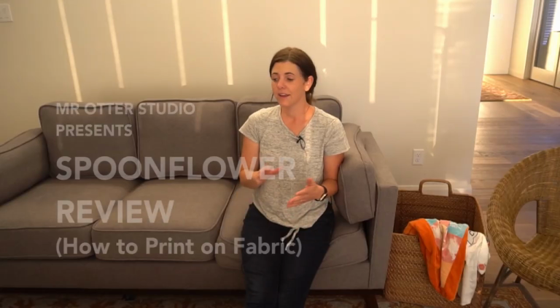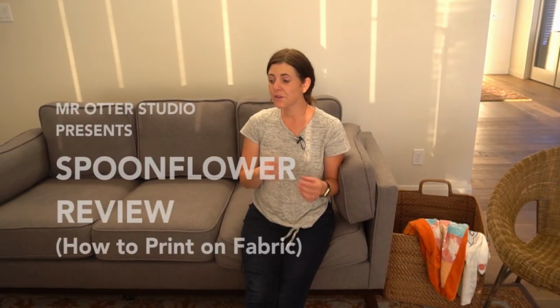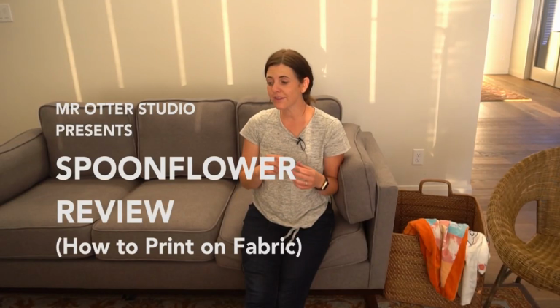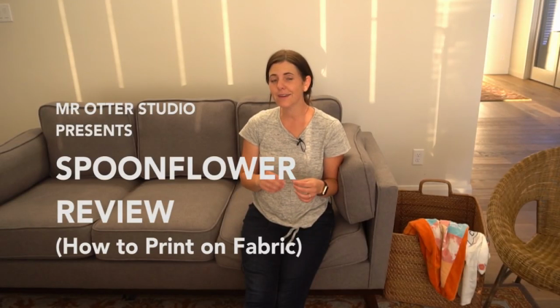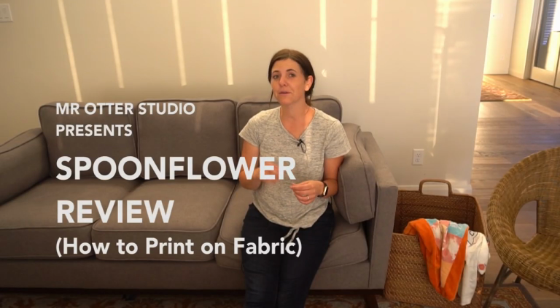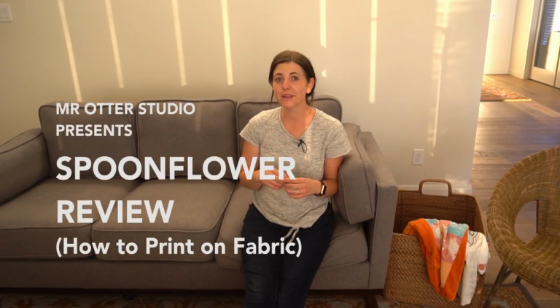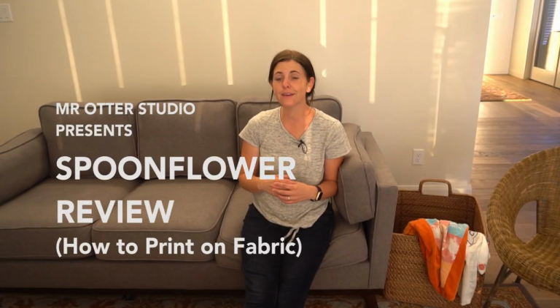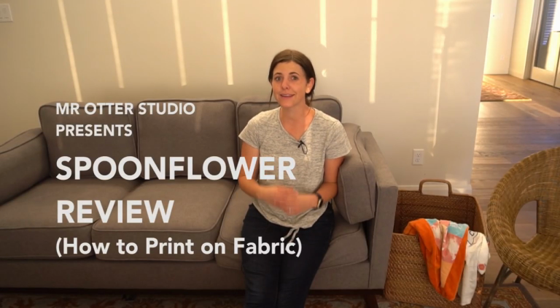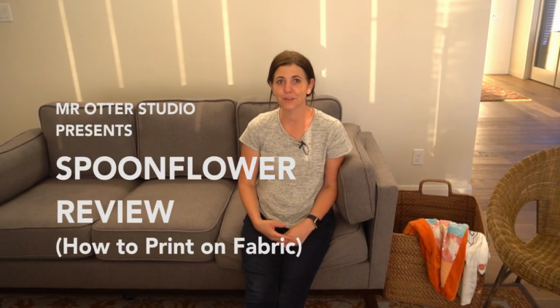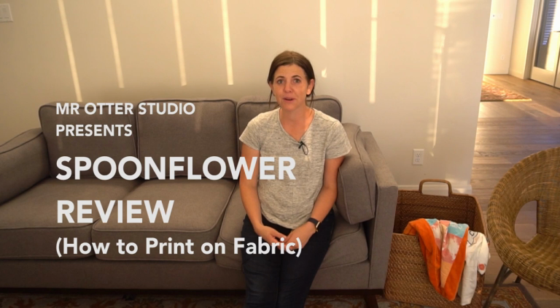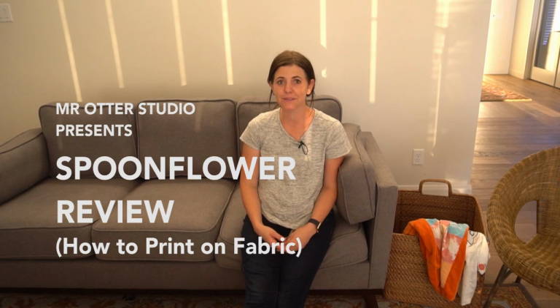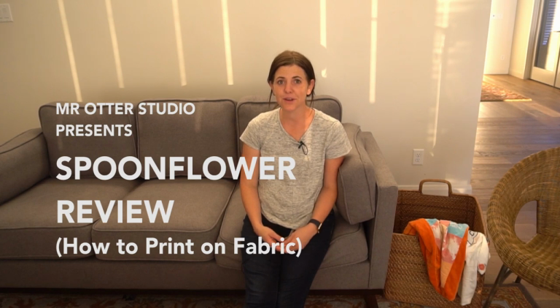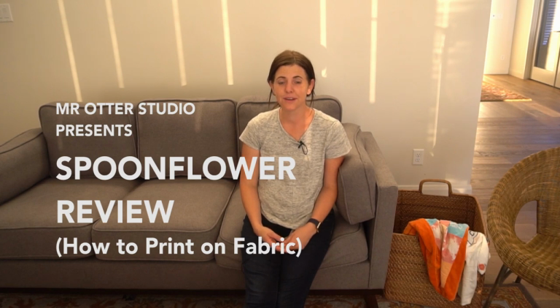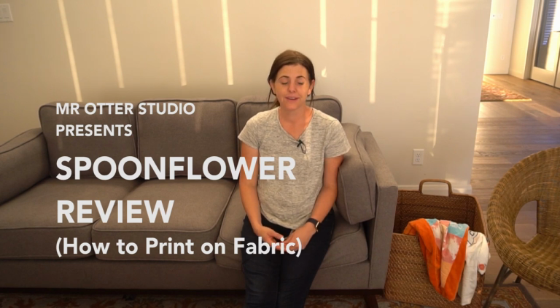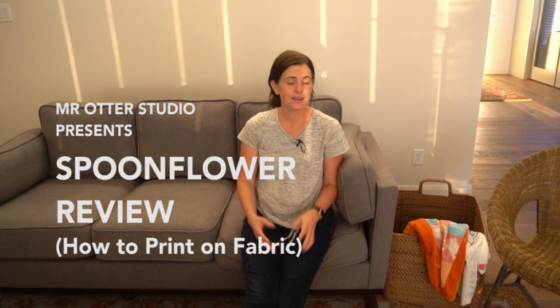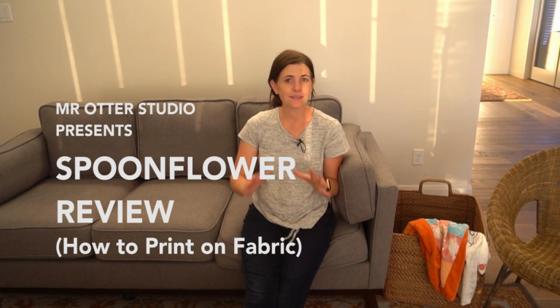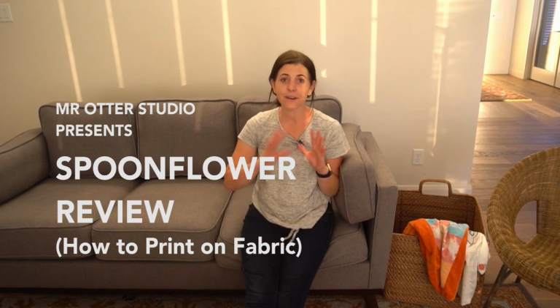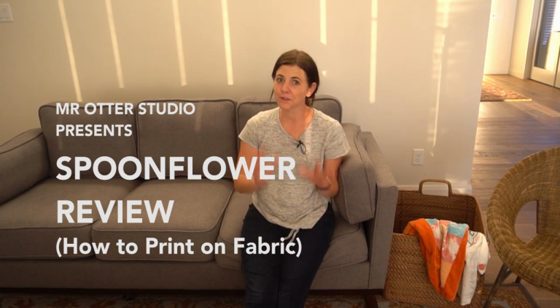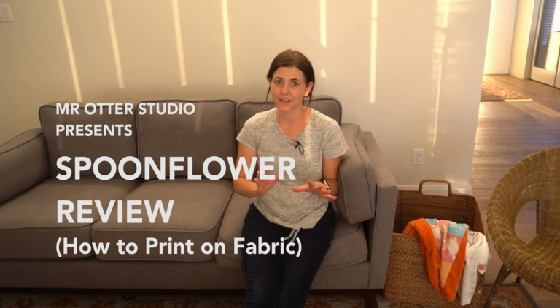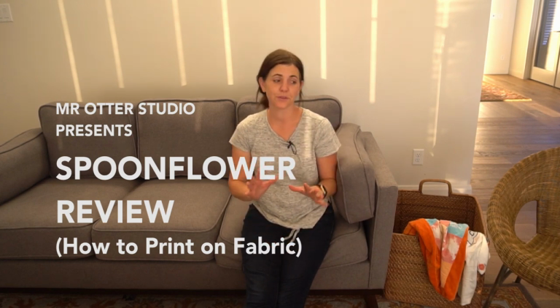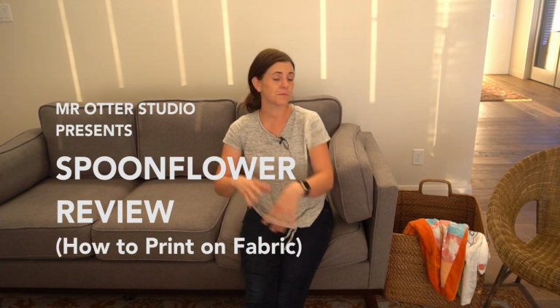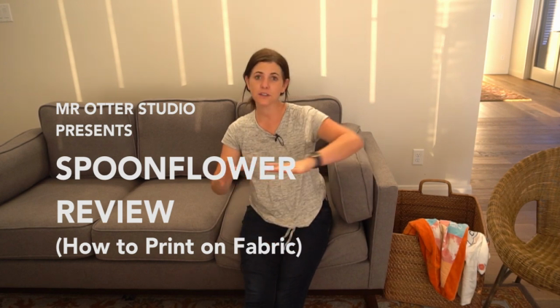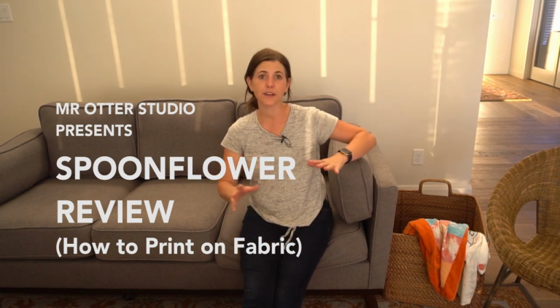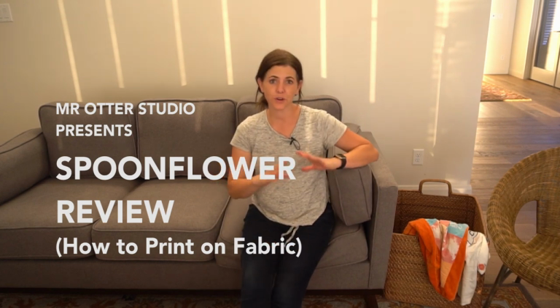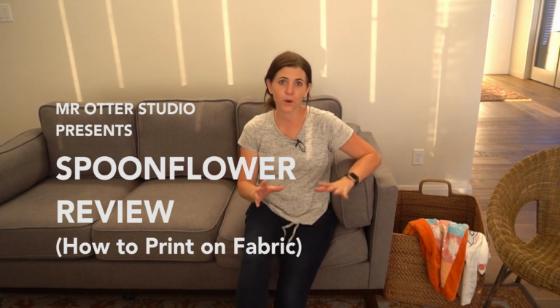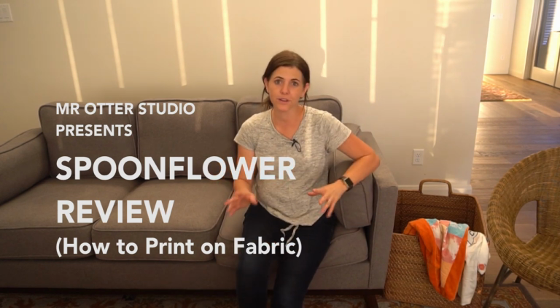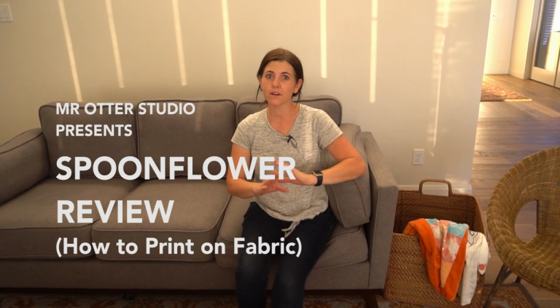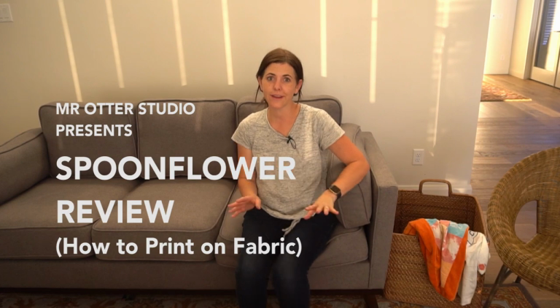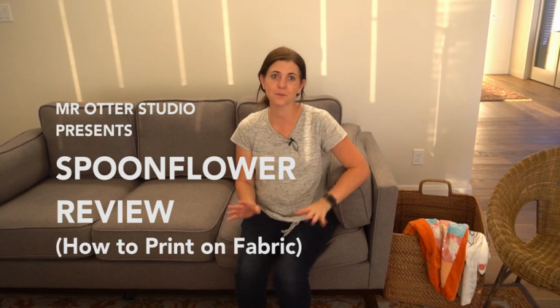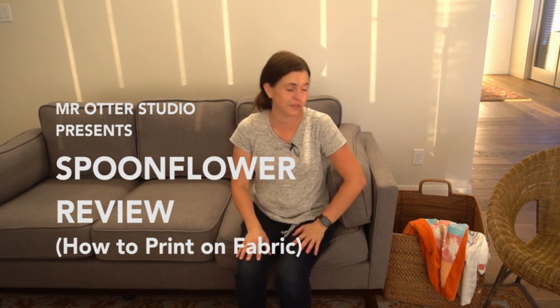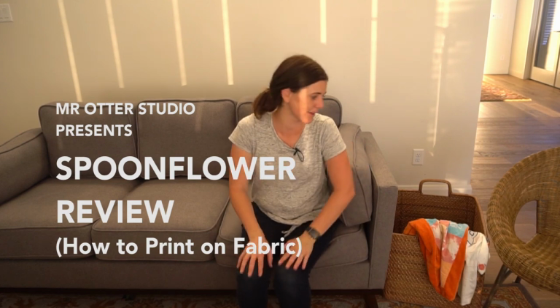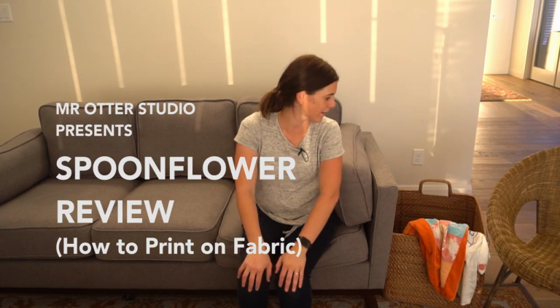If you're thinking about a really good gift to give someone, I've got a great idea for you, especially if you like to create artwork and already have some images you like.